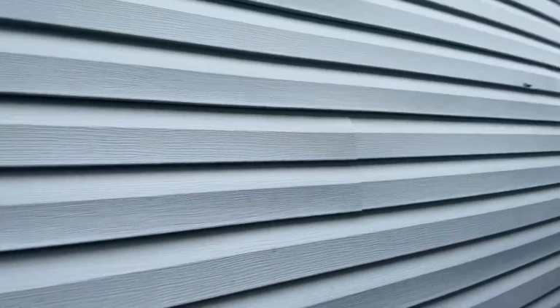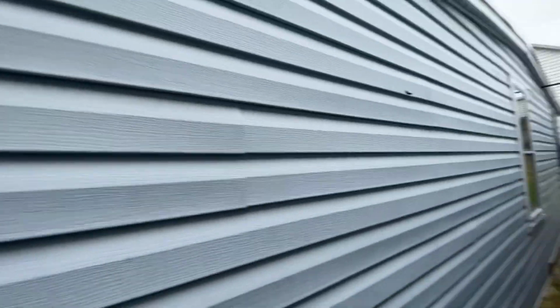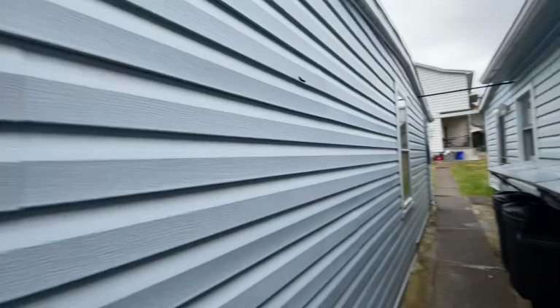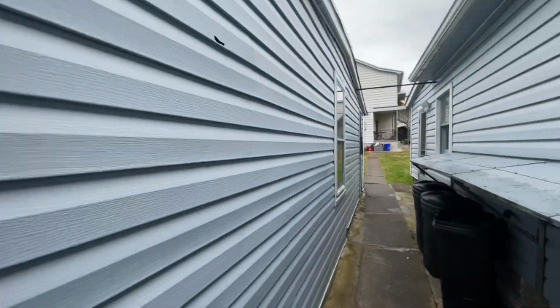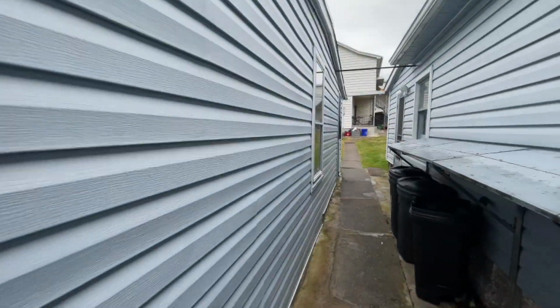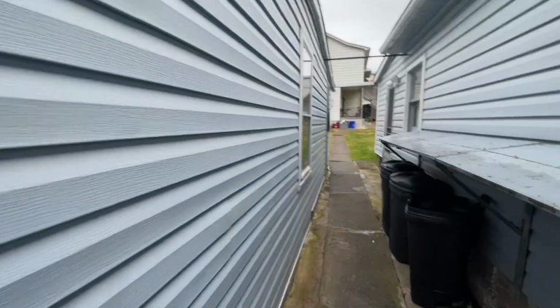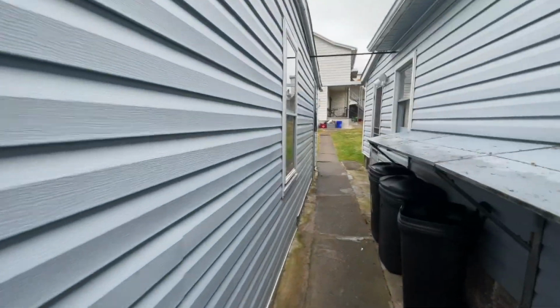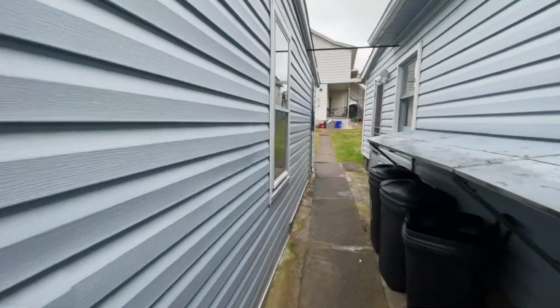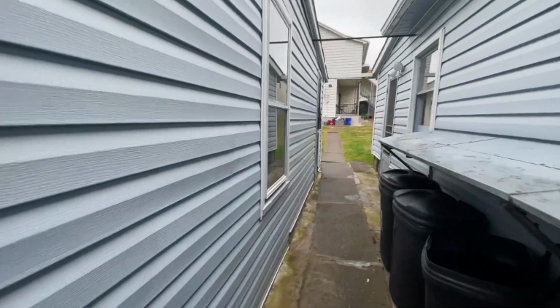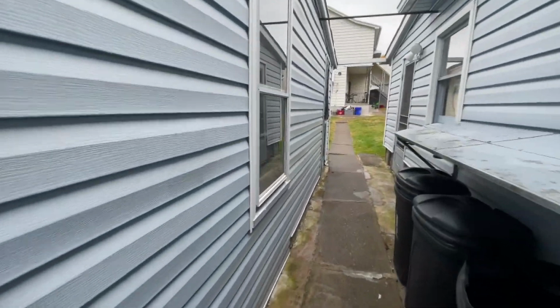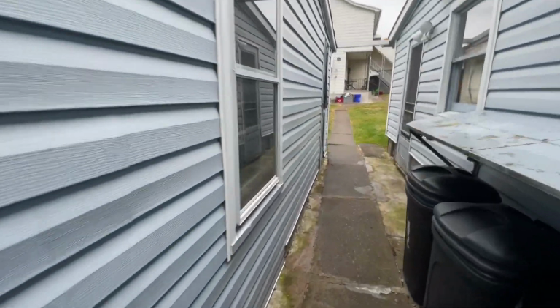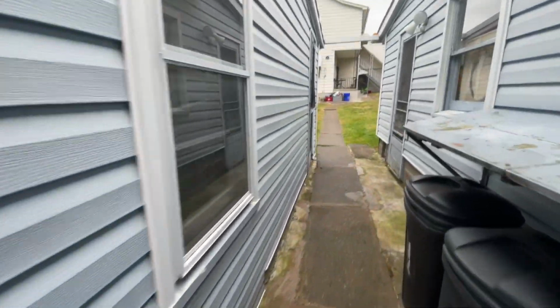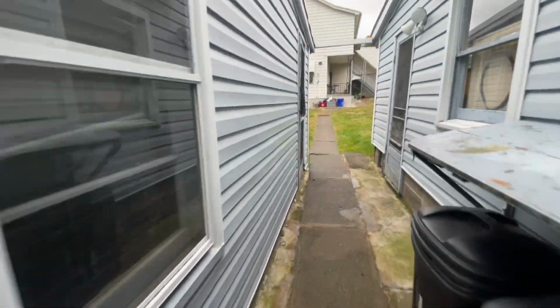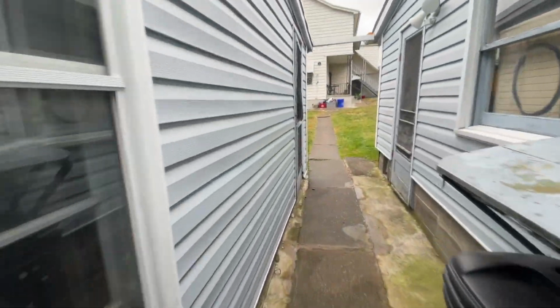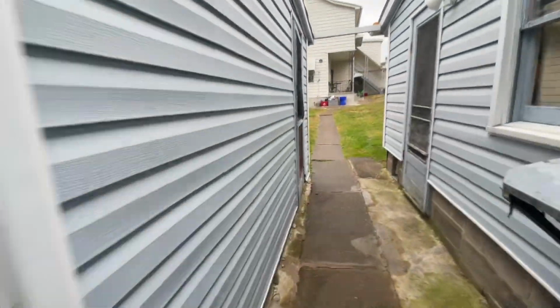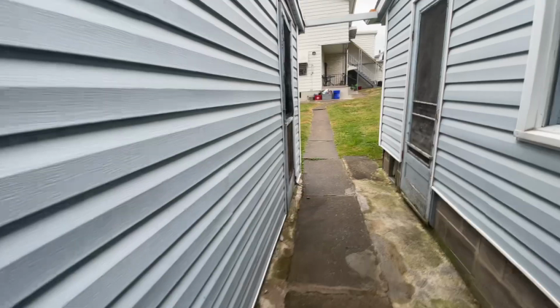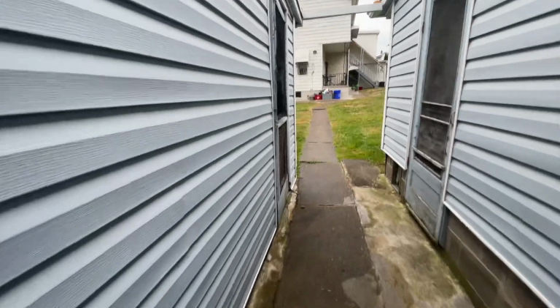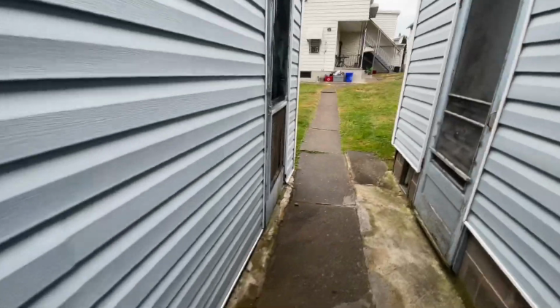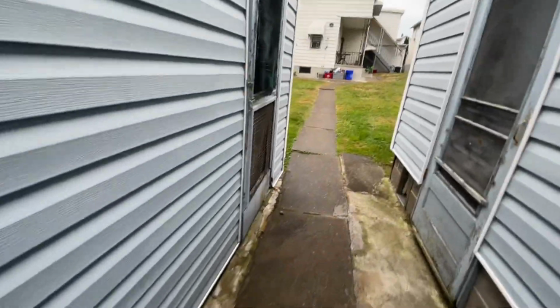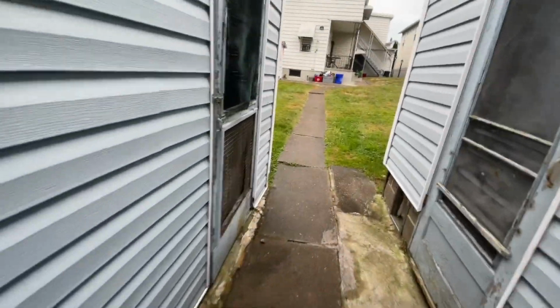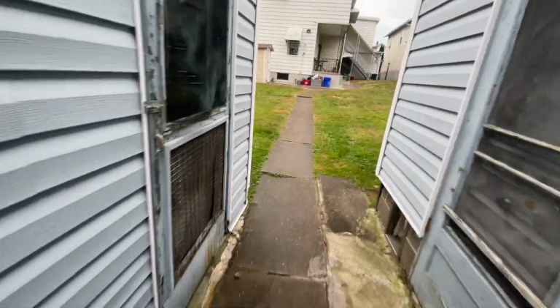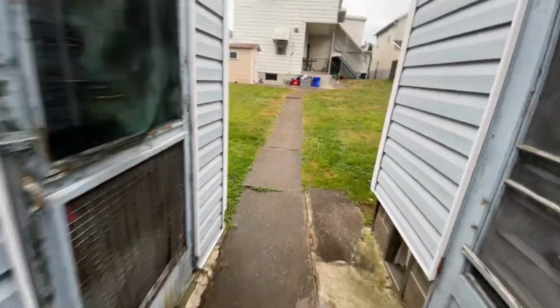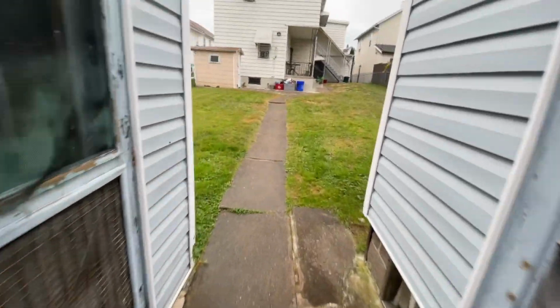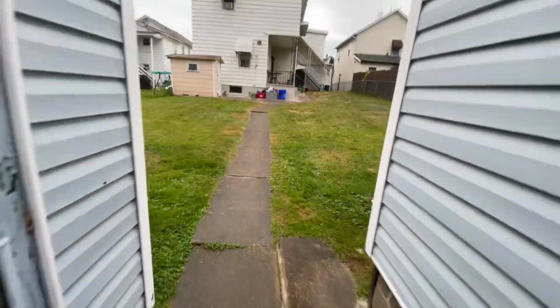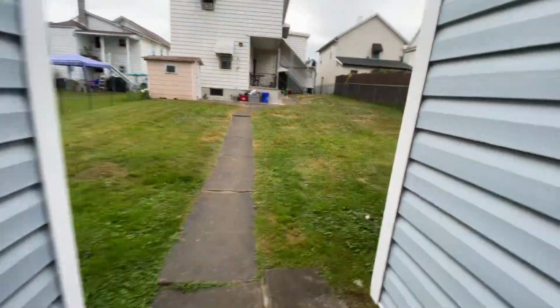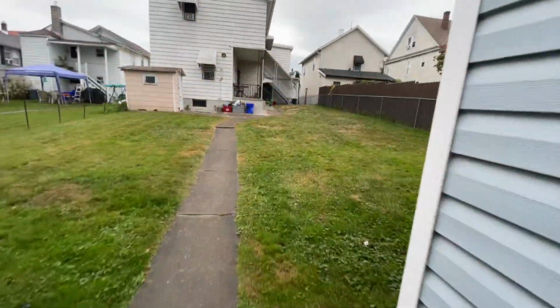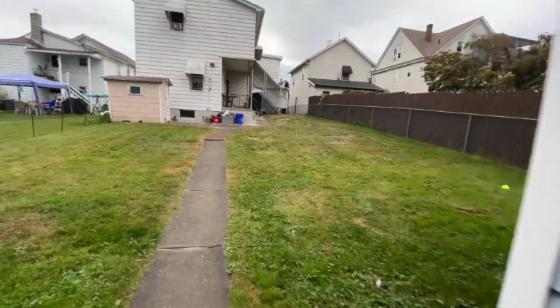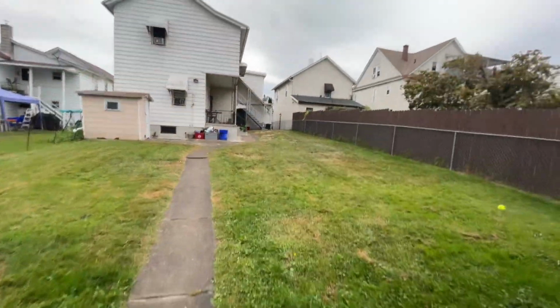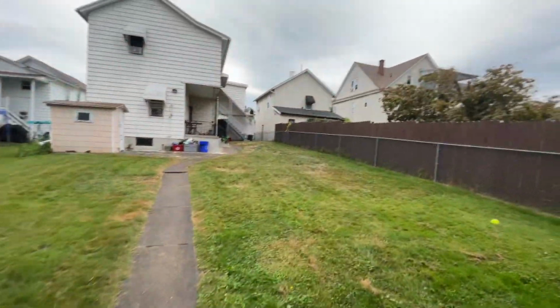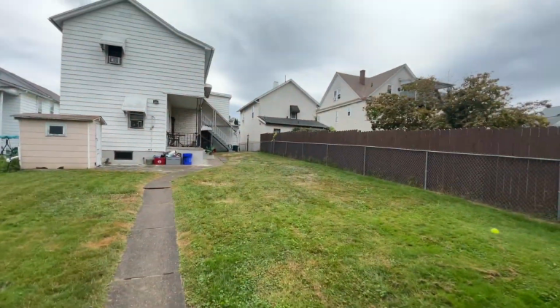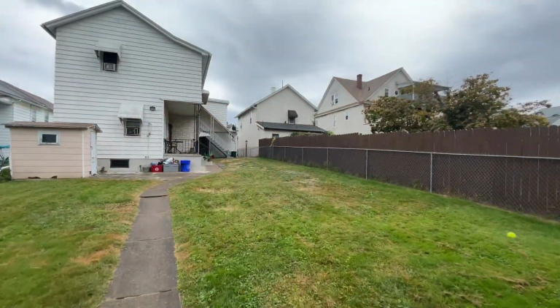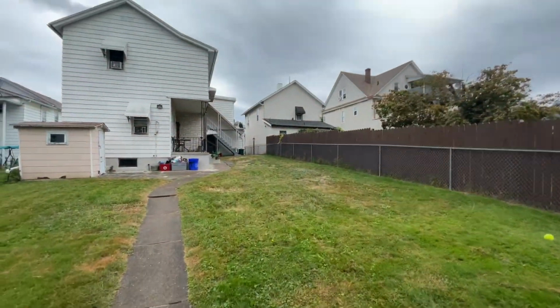It's on Brook Street. You've got the alleyway back there, and you can also walk from the front over here to the back.